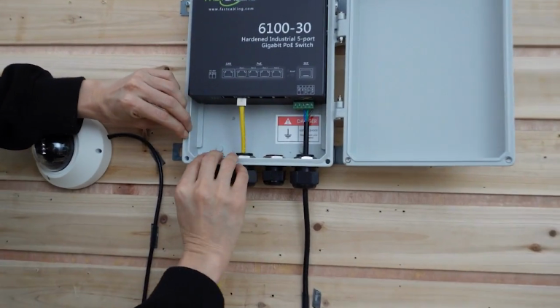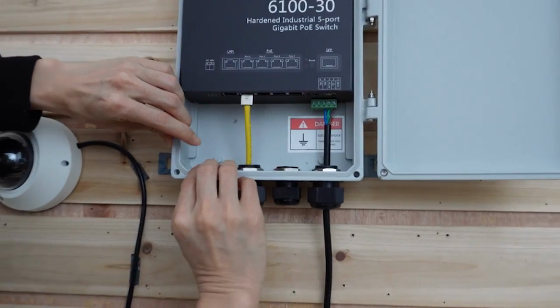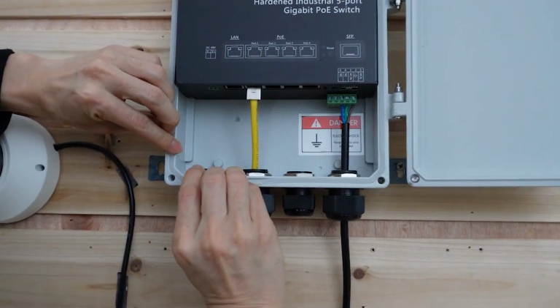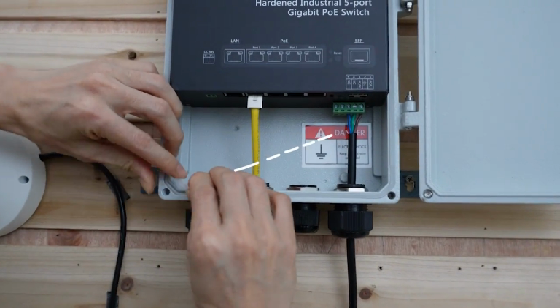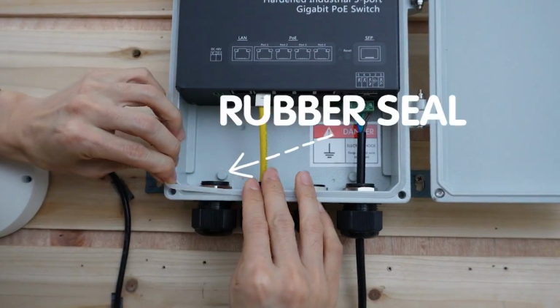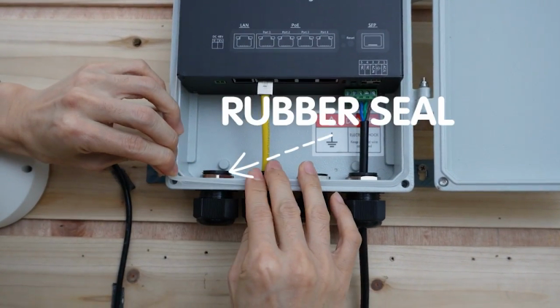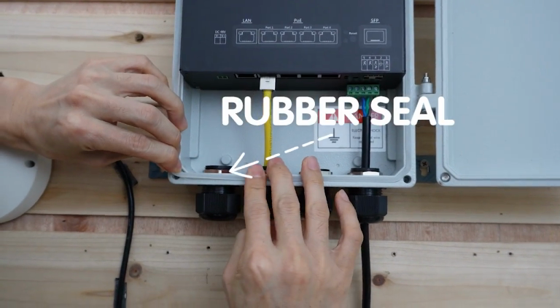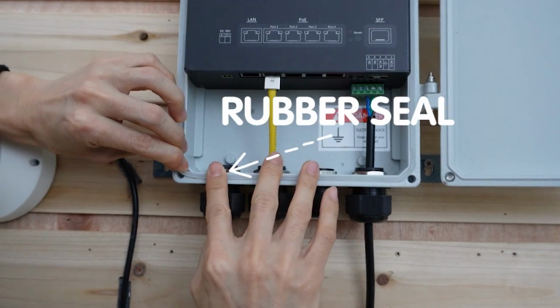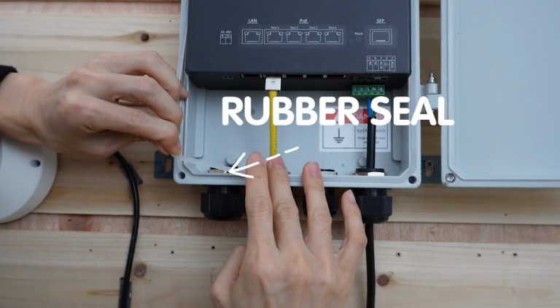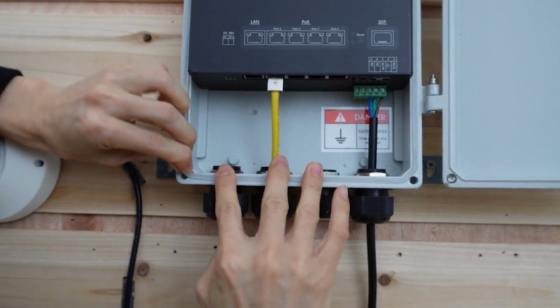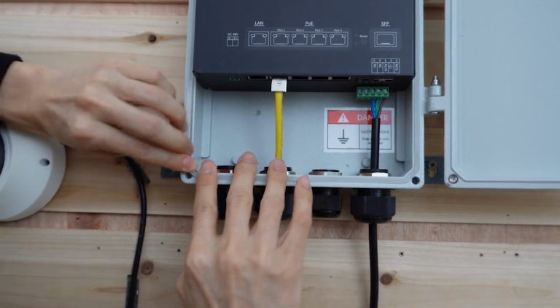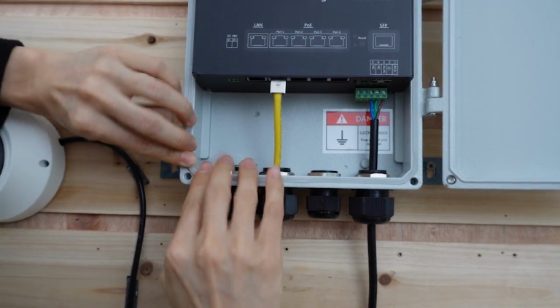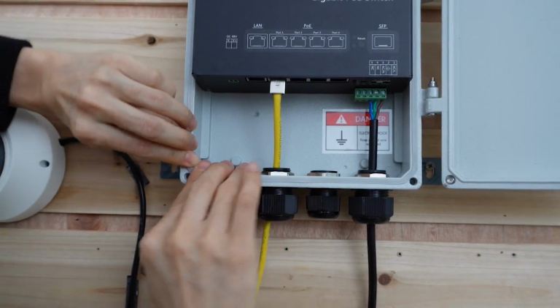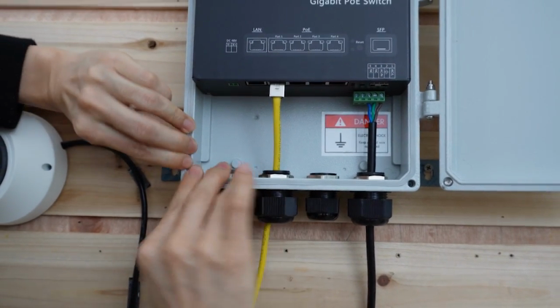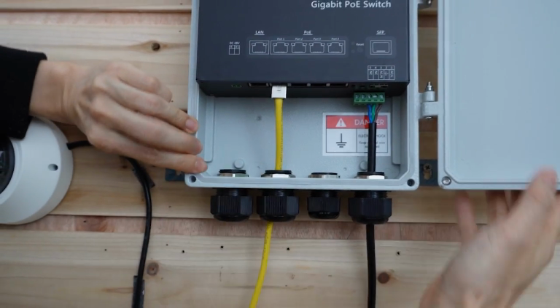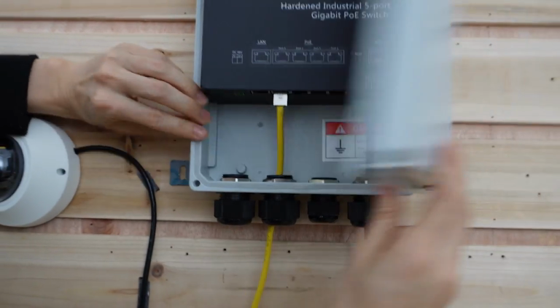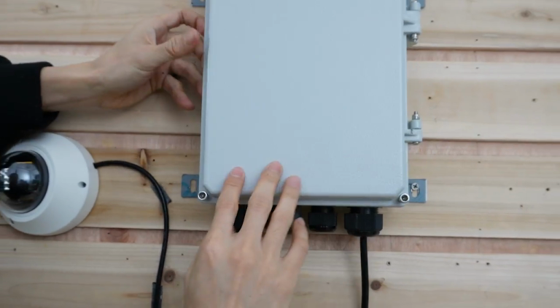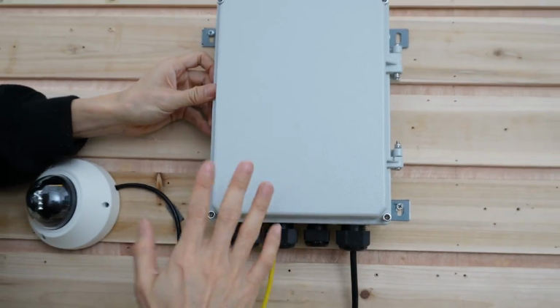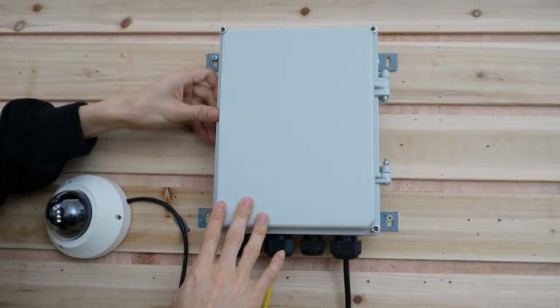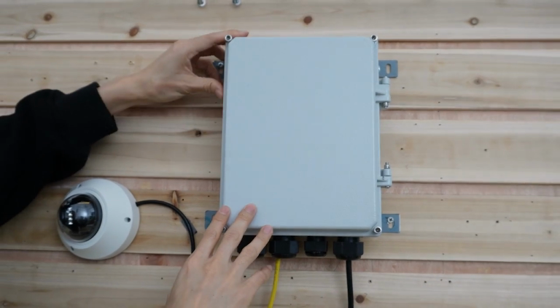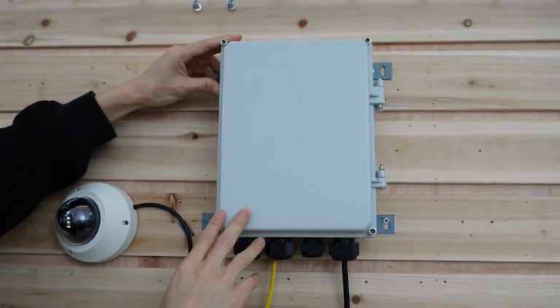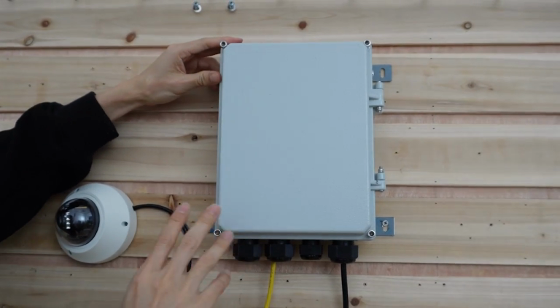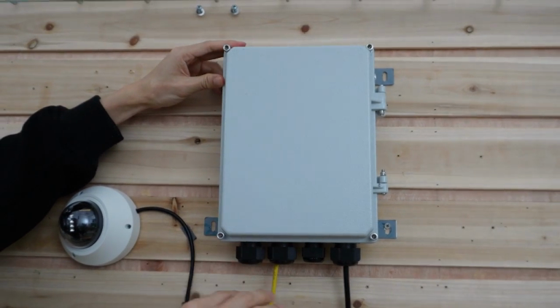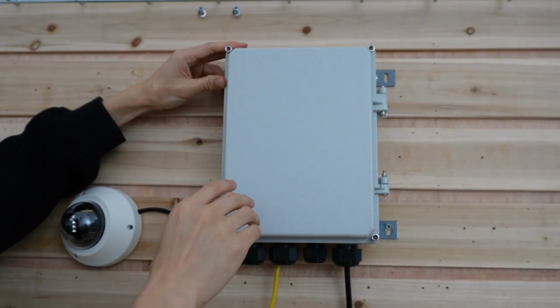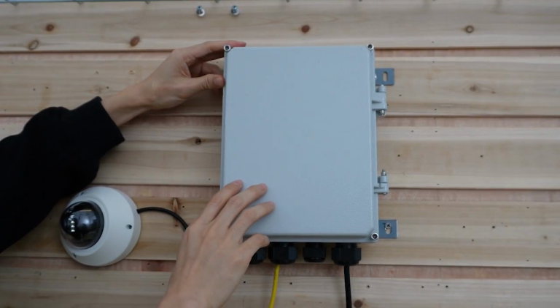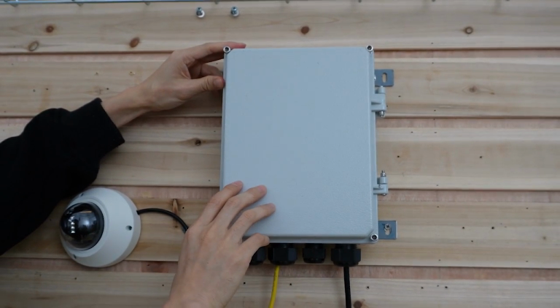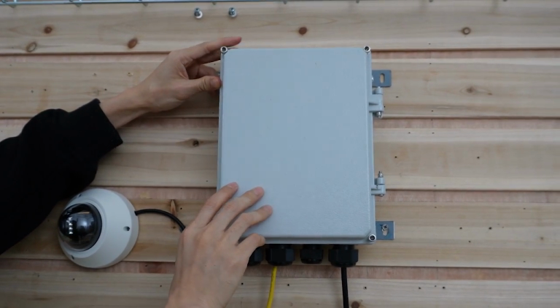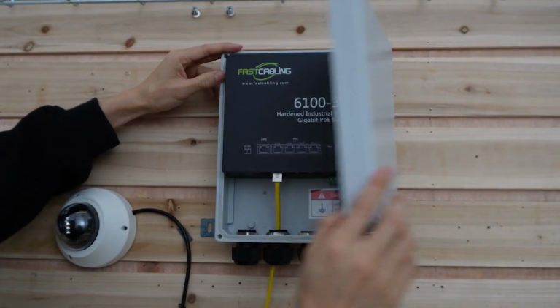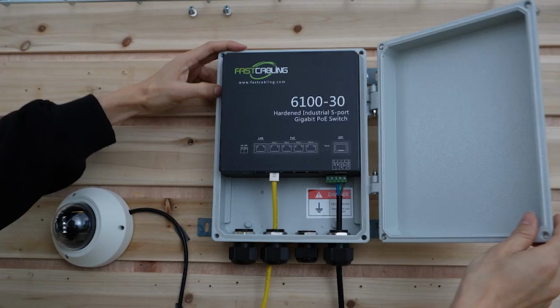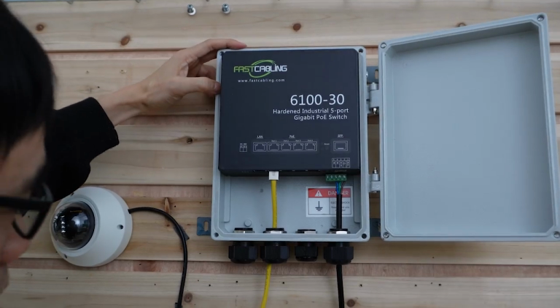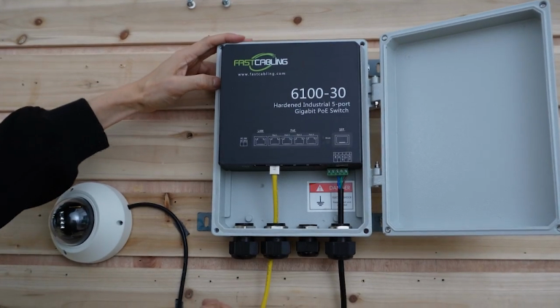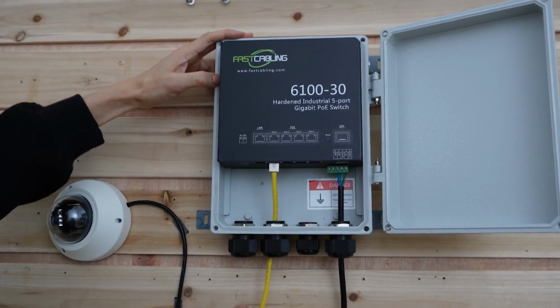This is the rubber seal — it can stop the water. After we put on the front cover, the front cover will press the rubber seal and stop water from entering into the enclosure. The second thing we need to pay attention to is the place where the cable goes through.